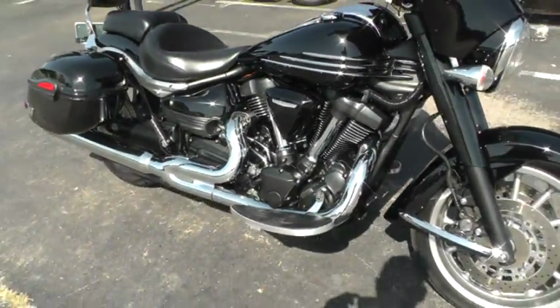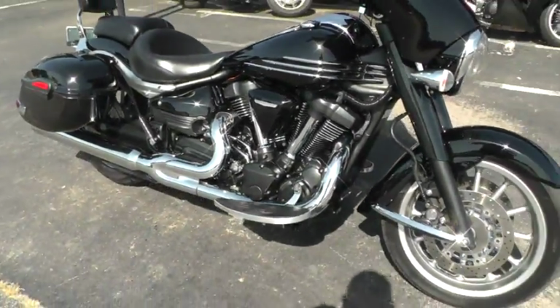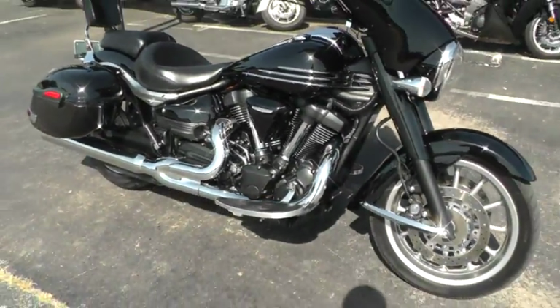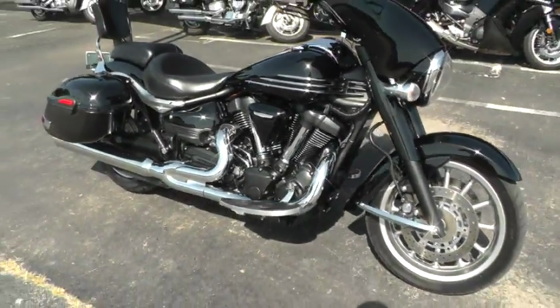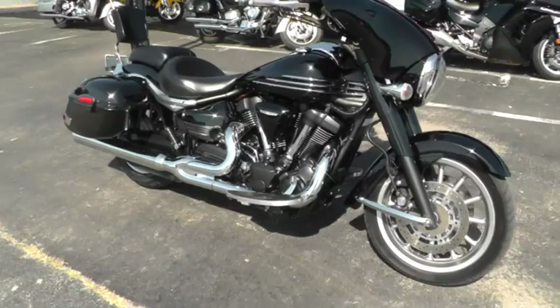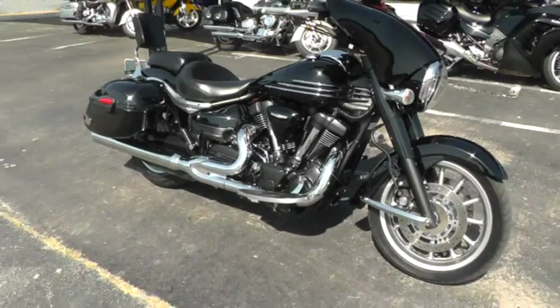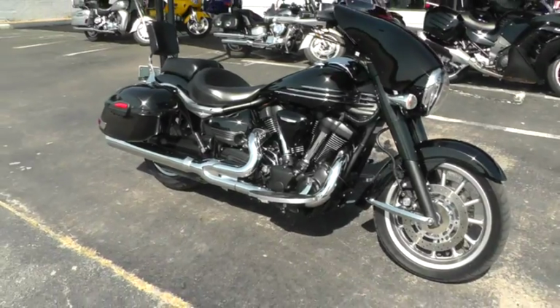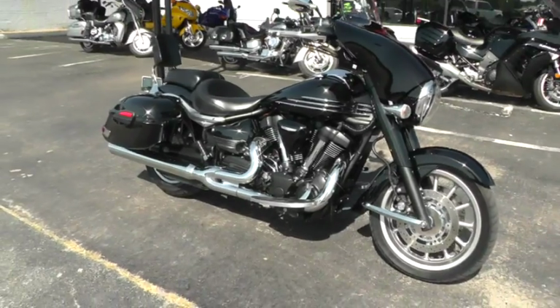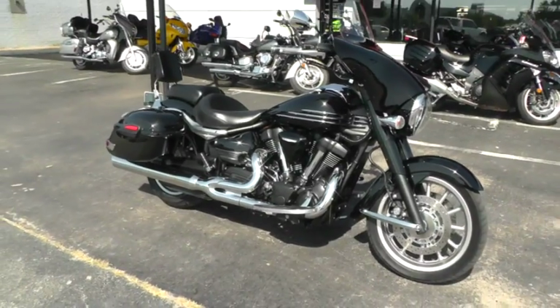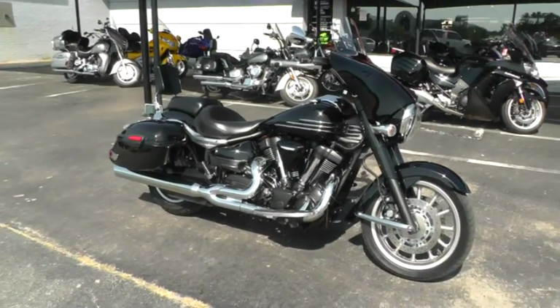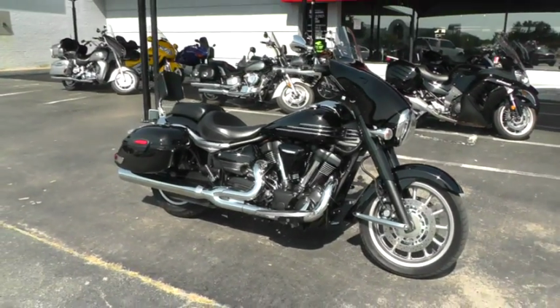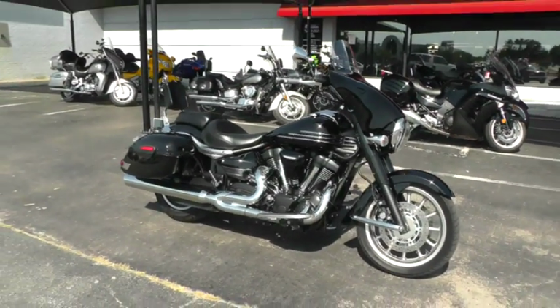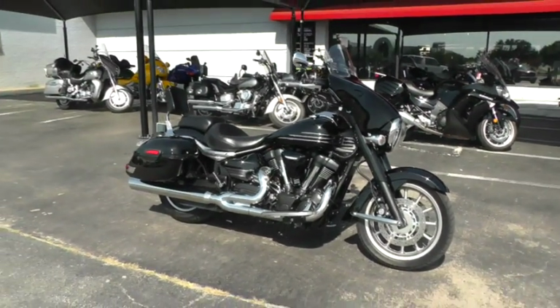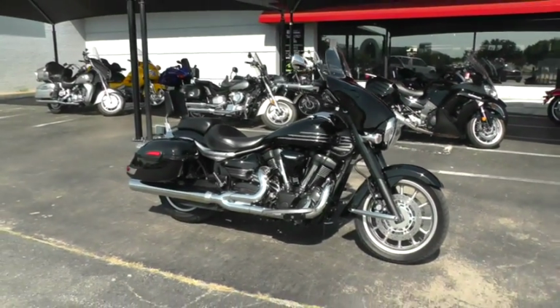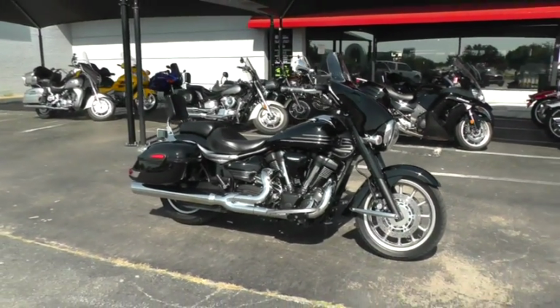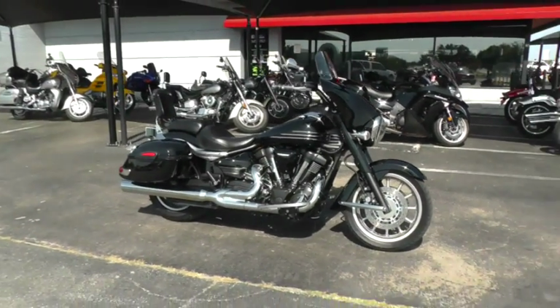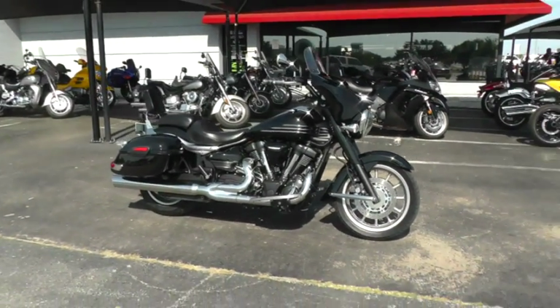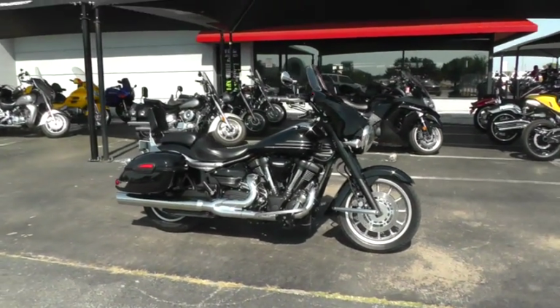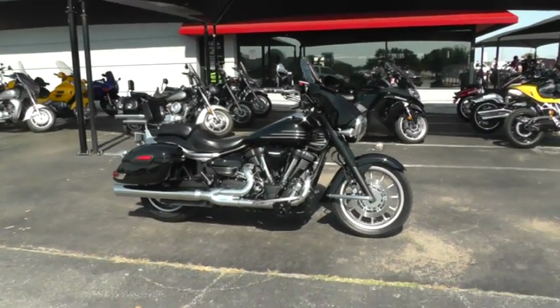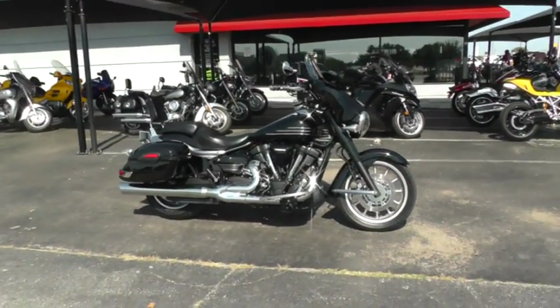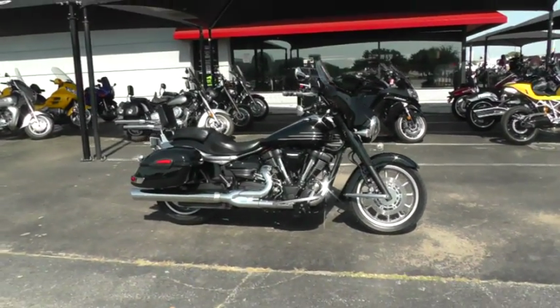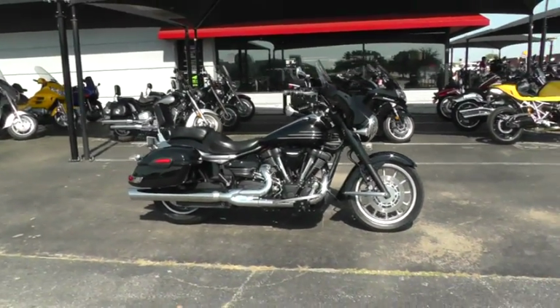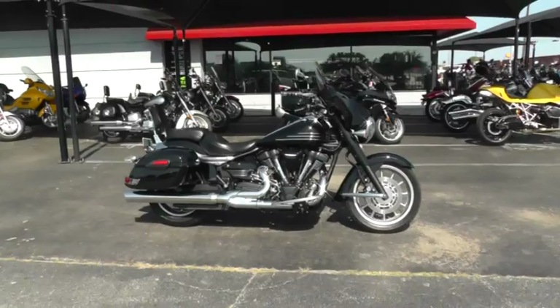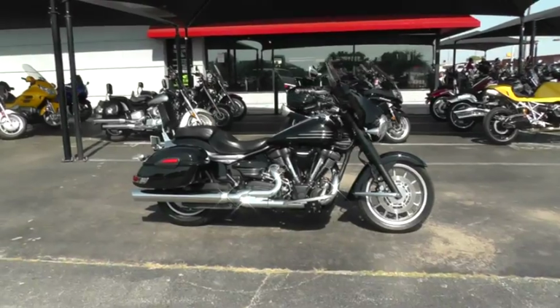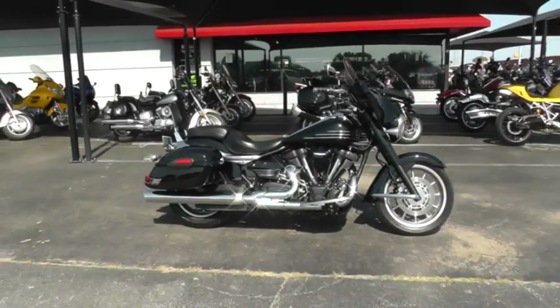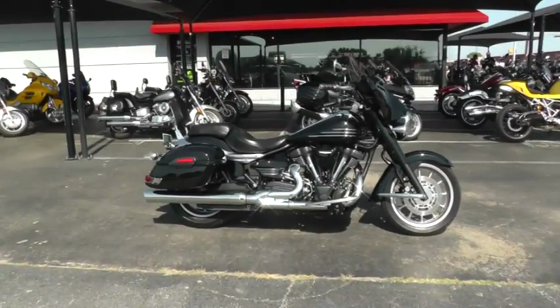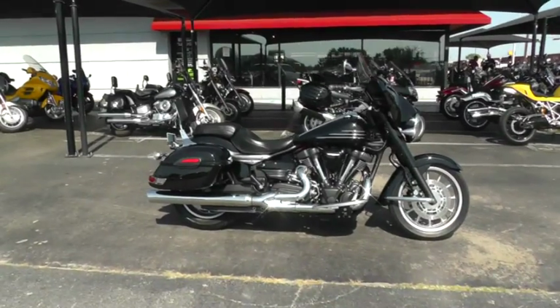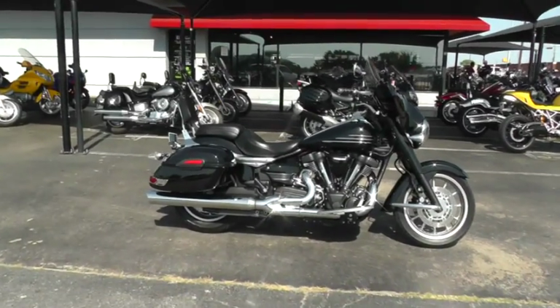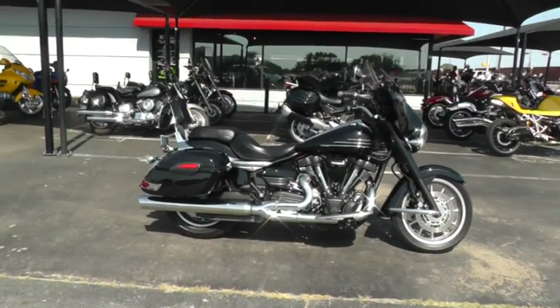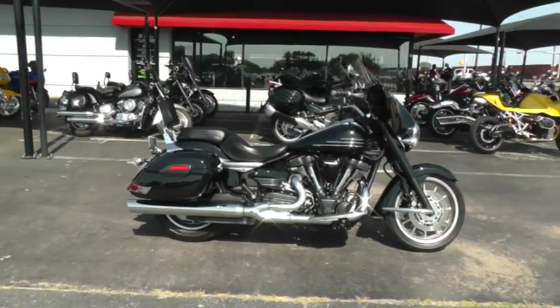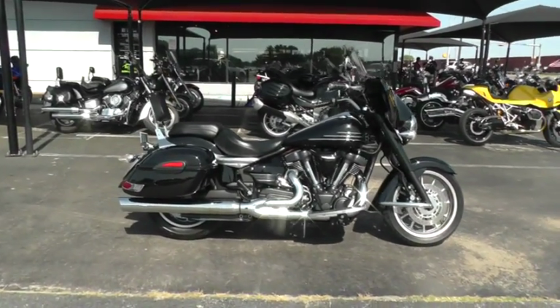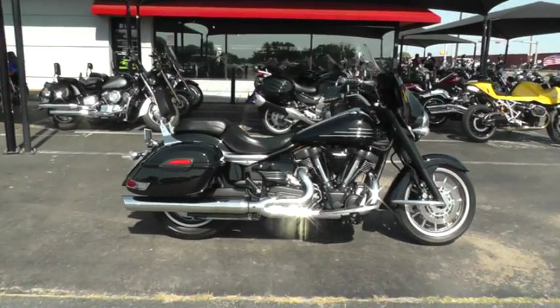We sell and ship bikes all over the world, and we'd love to put this one in your driveway. This is Geno with Texas Best Used Motorcycles in Mansfield, Texas. Thanks for looking.